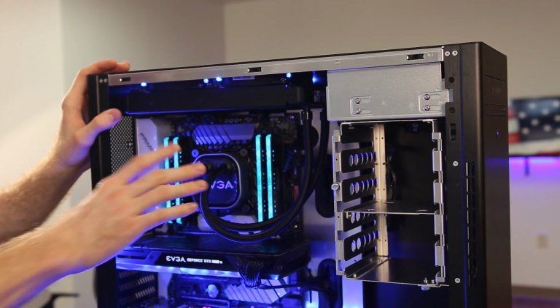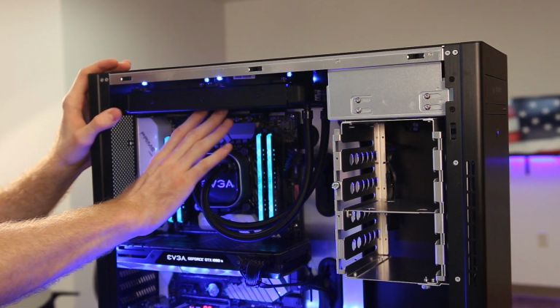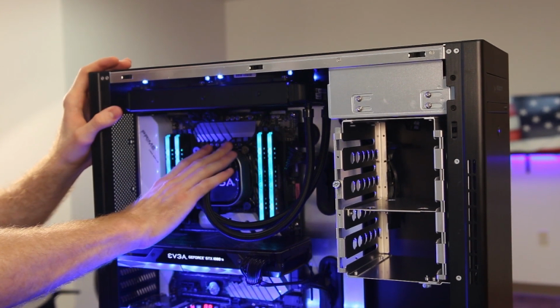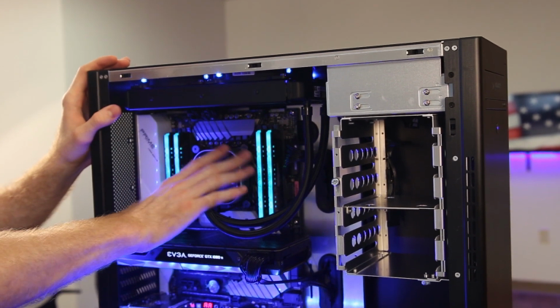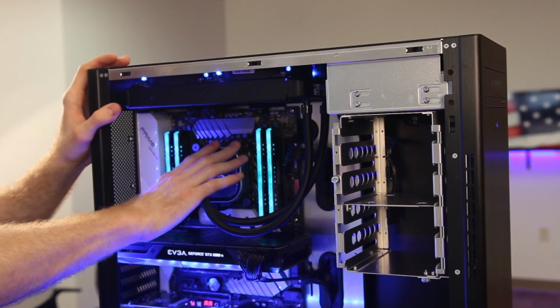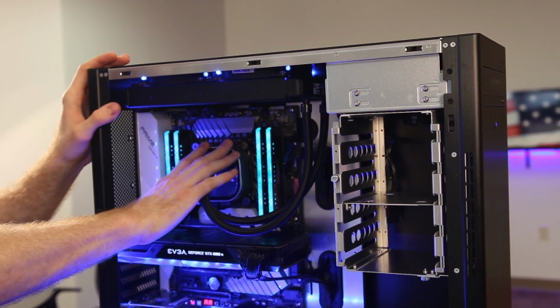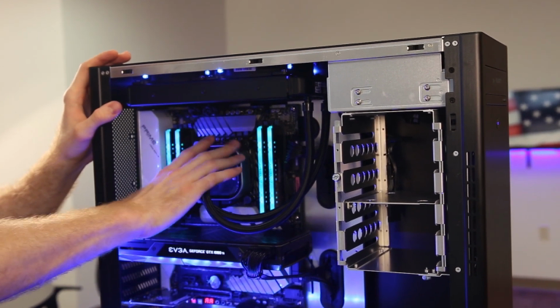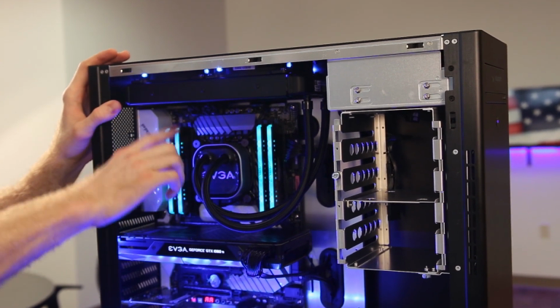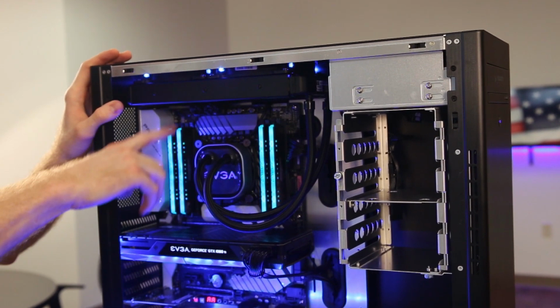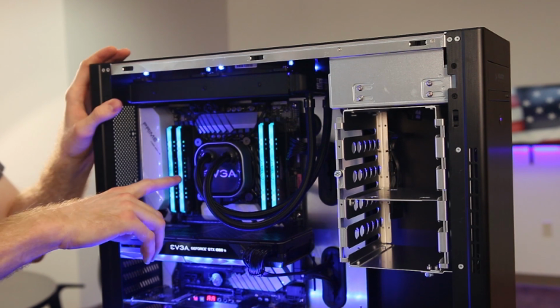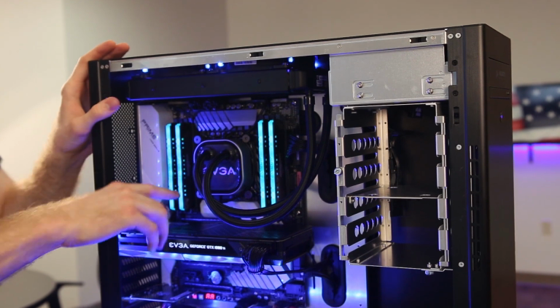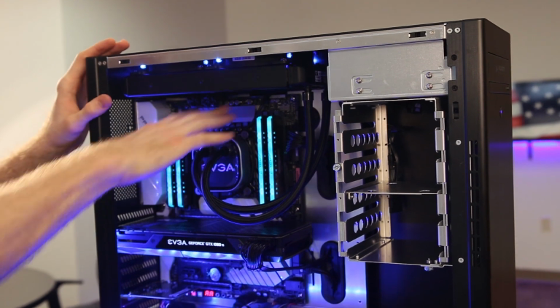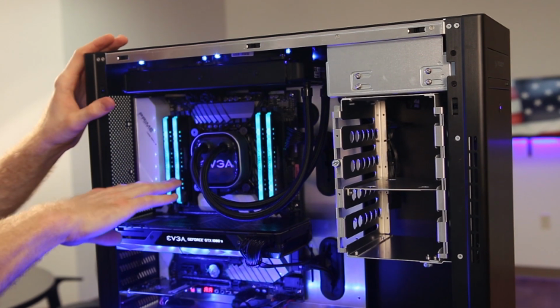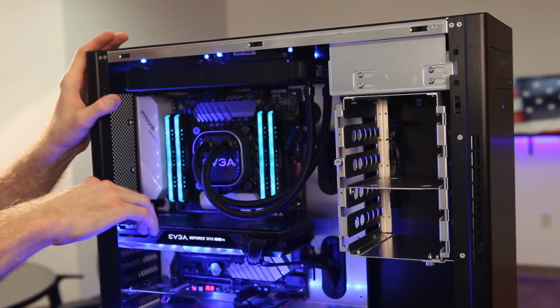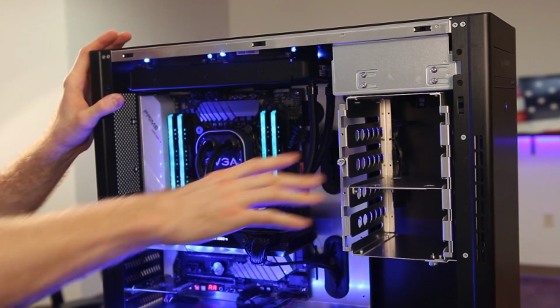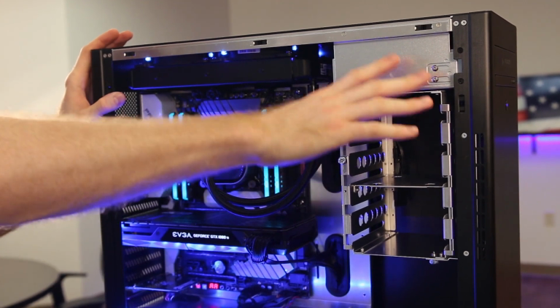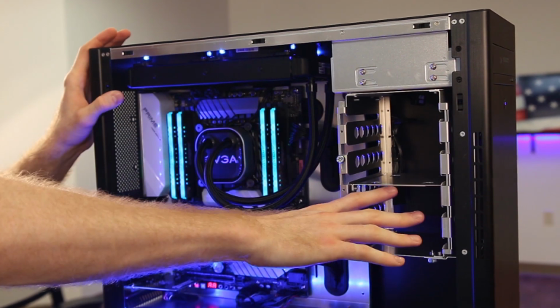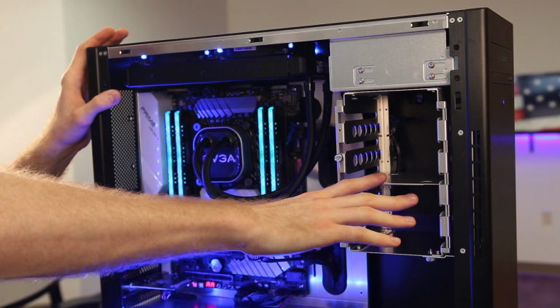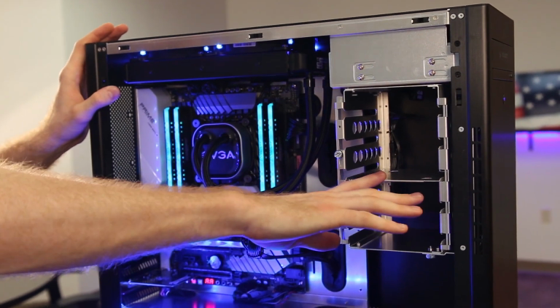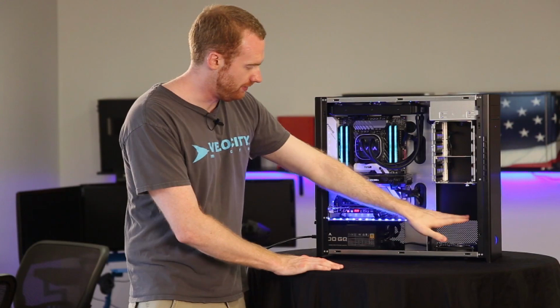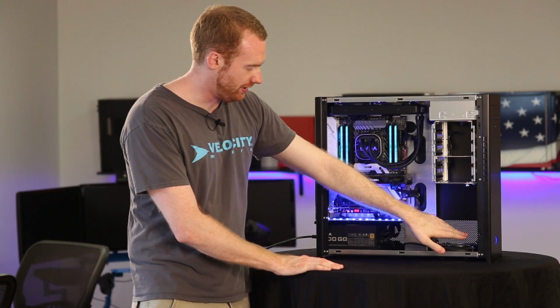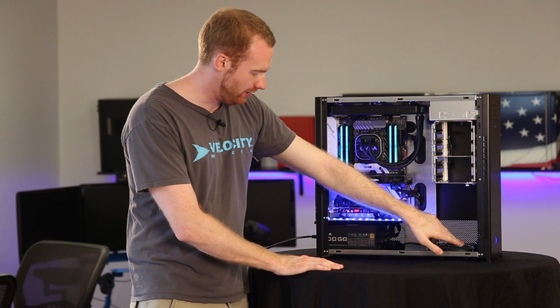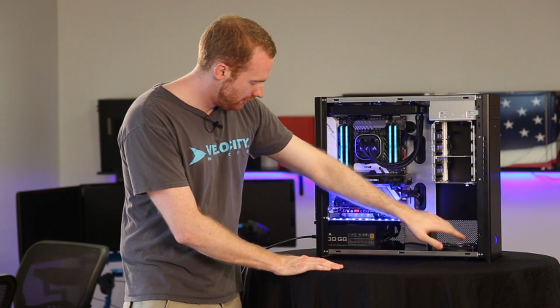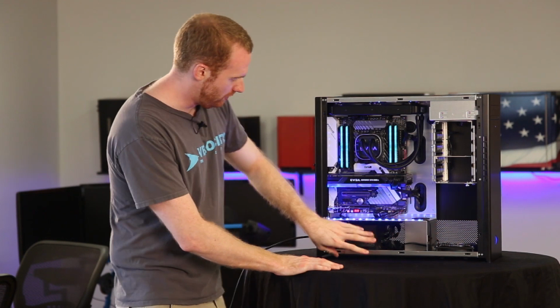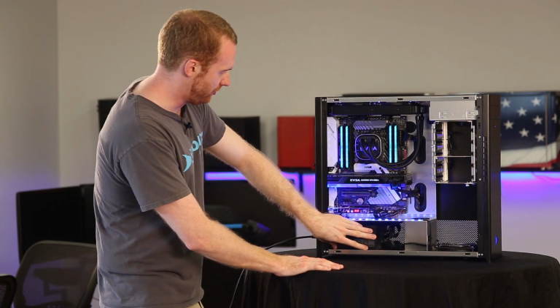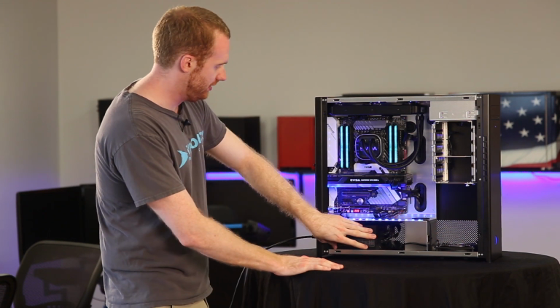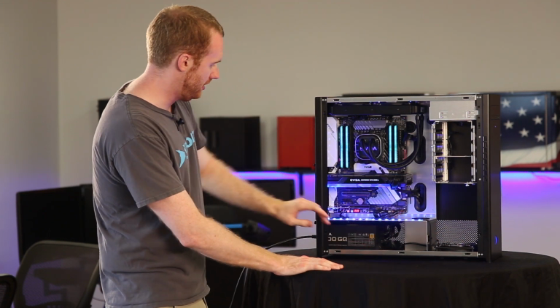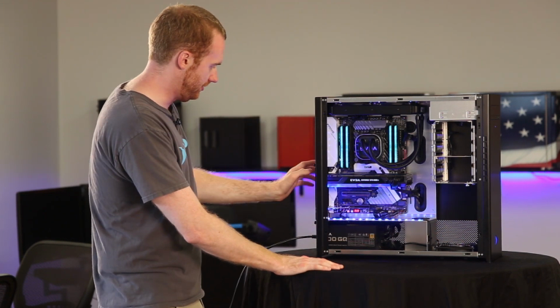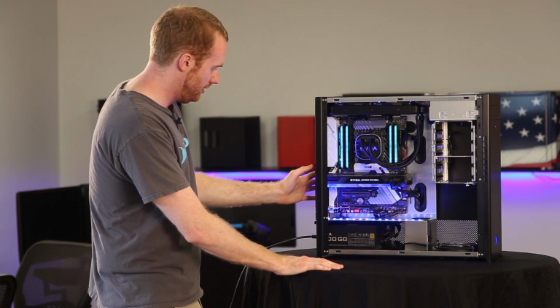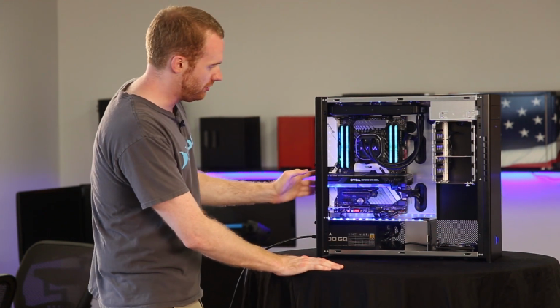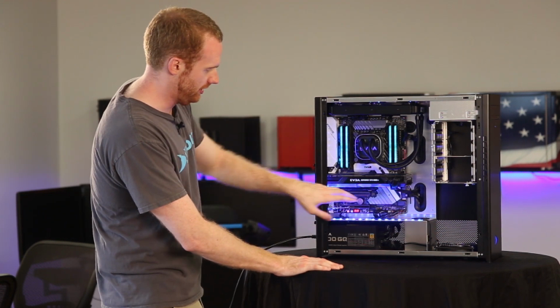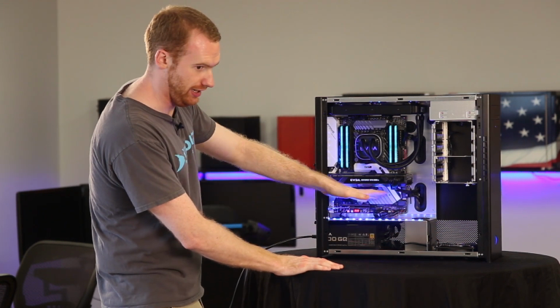If you have a CPU fan unlike a liquid cooler like this one, you're going to blast that out as well. Get between the RAM sticks. You're going to blast out the drive cage over here. You're going to look for the bottom fan down here, as well as the power supply.